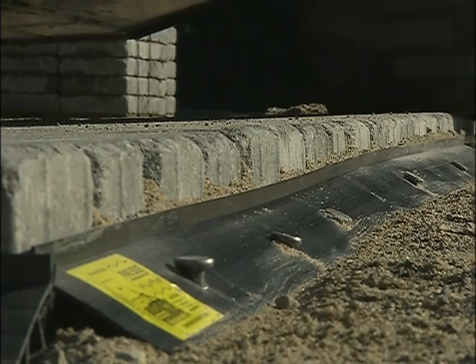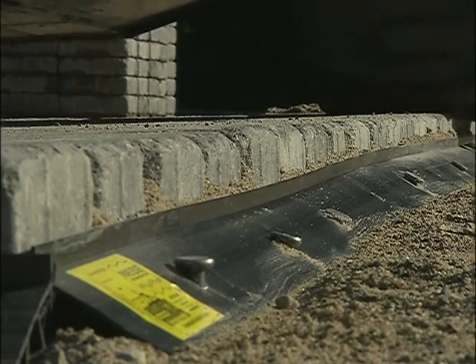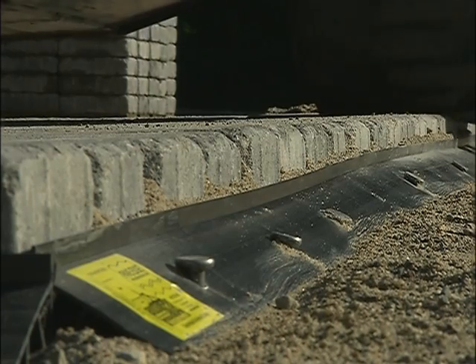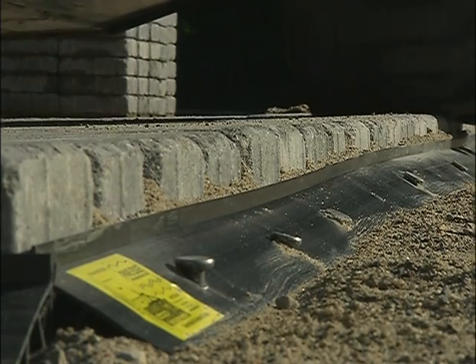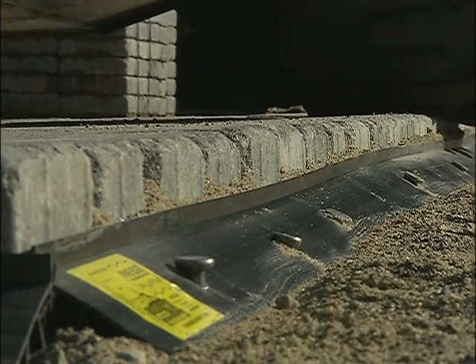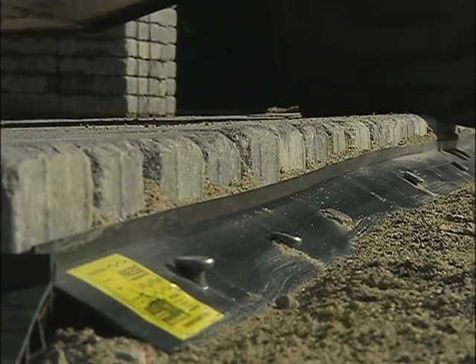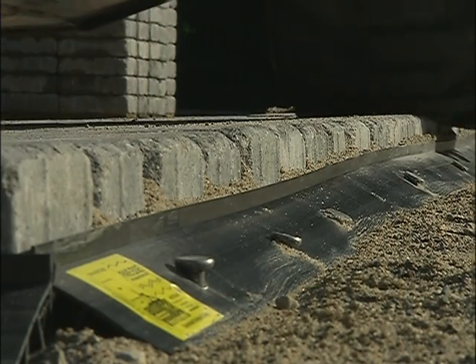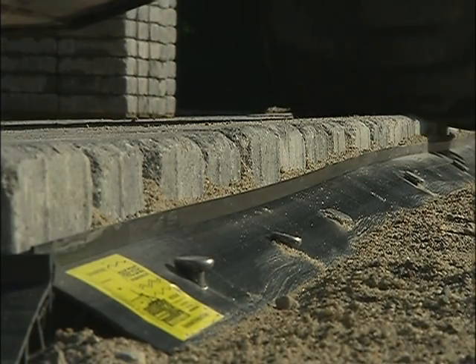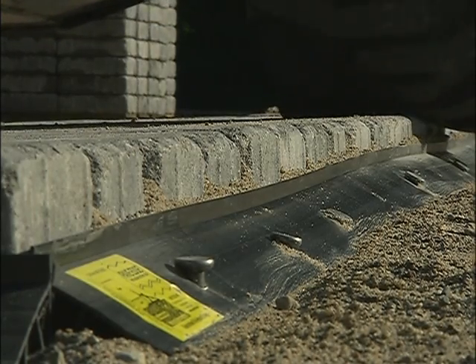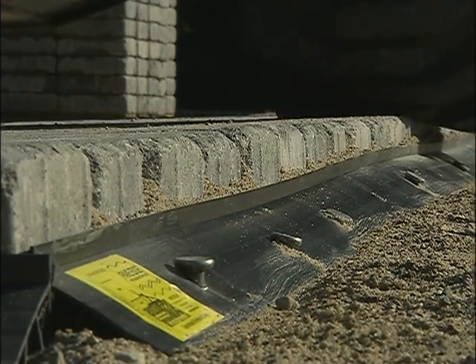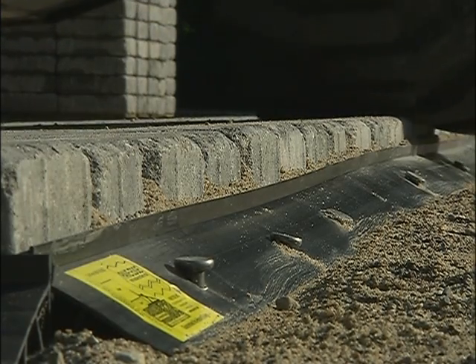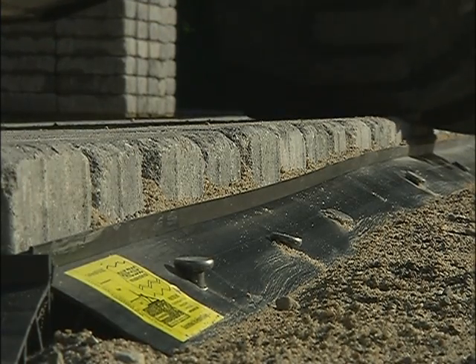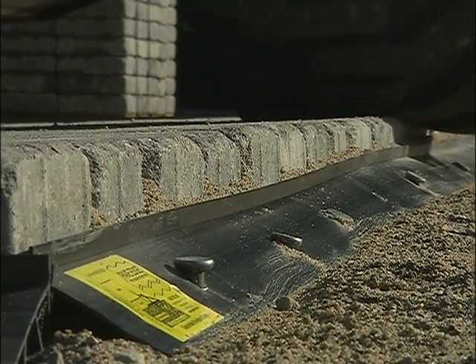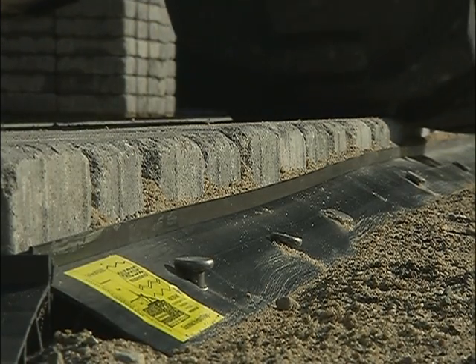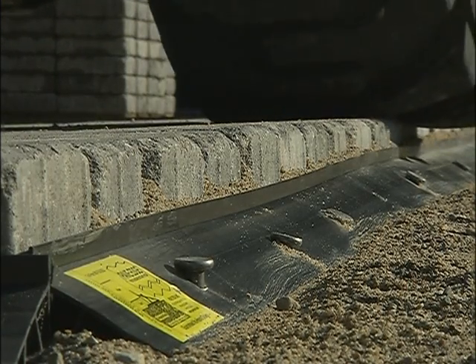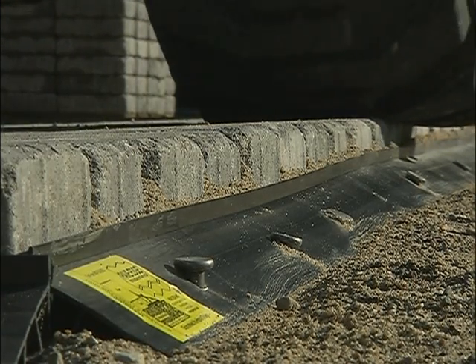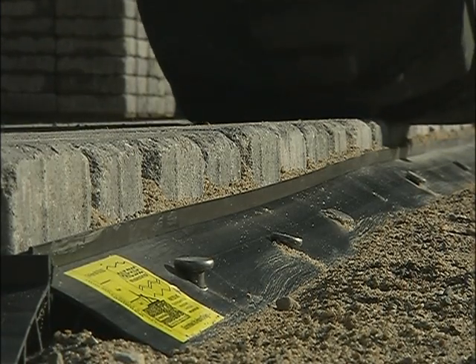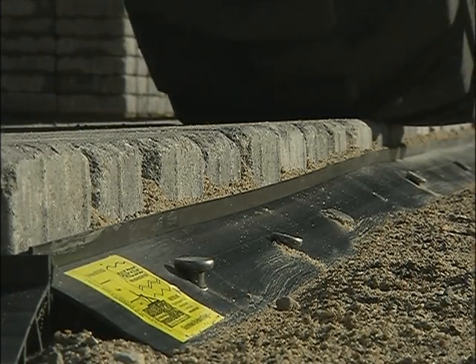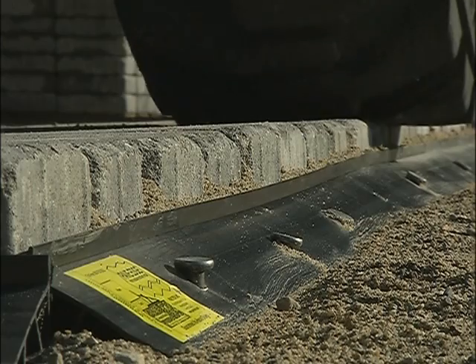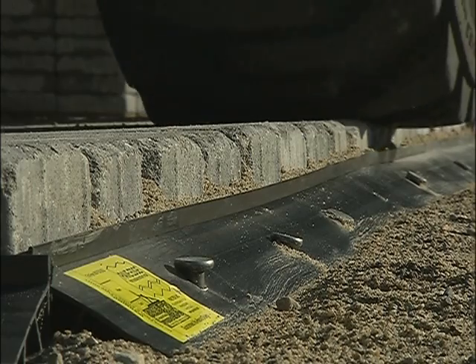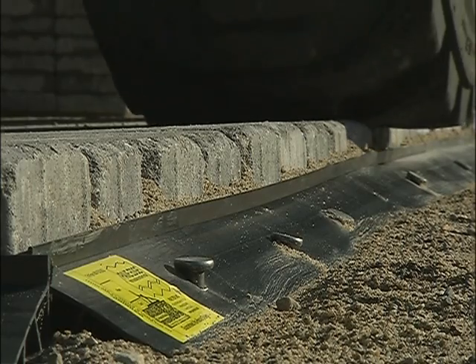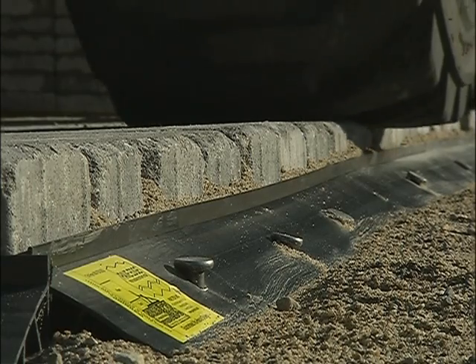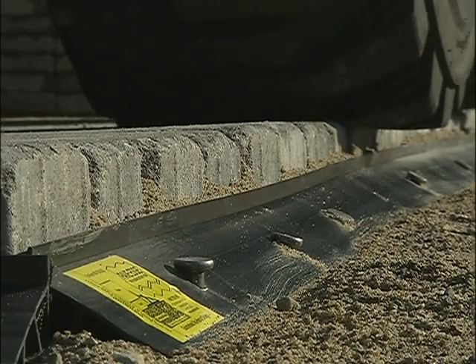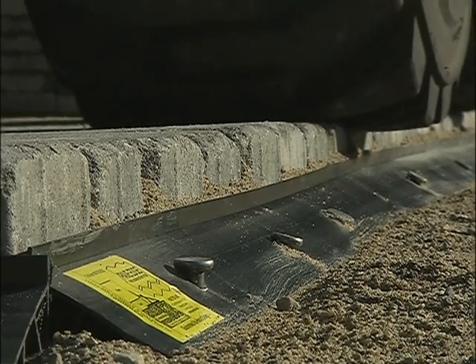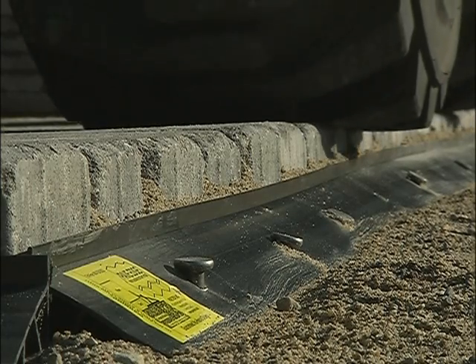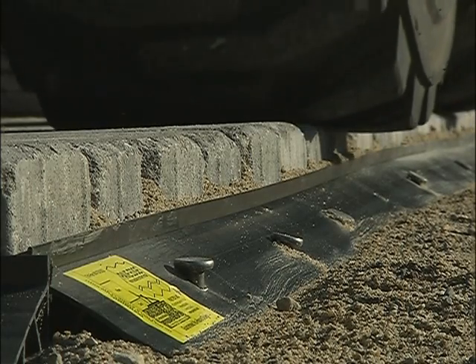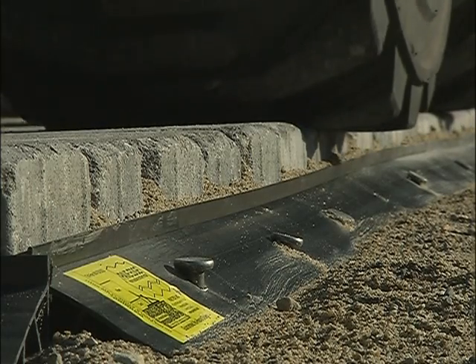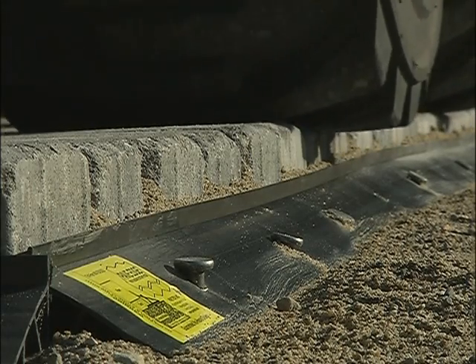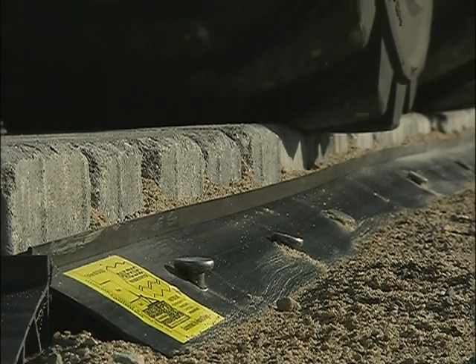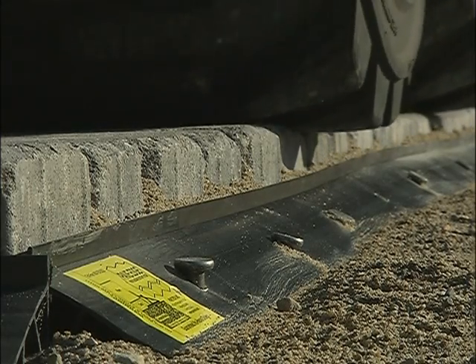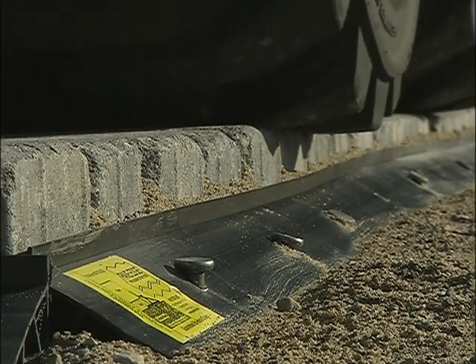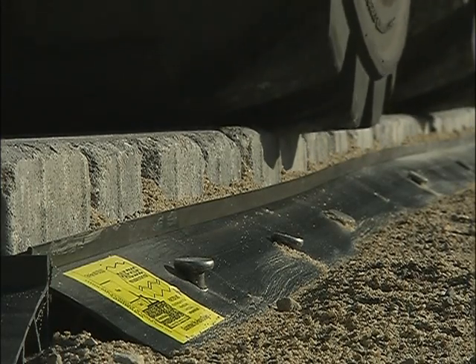This structural plastic has memory, so if it deflects under load, it returns to its original shape. Pave Edge contains more material by weight than other edge restraints.